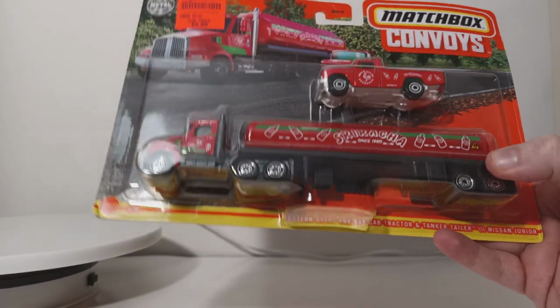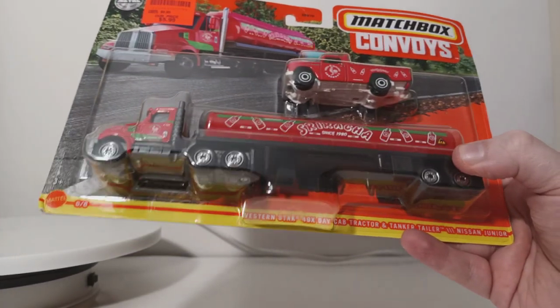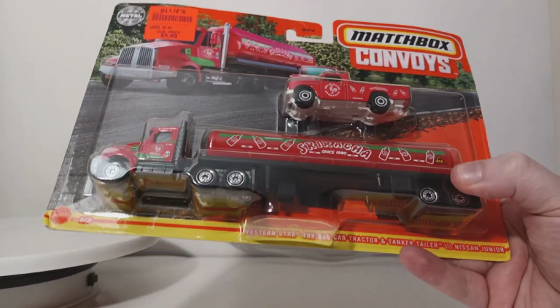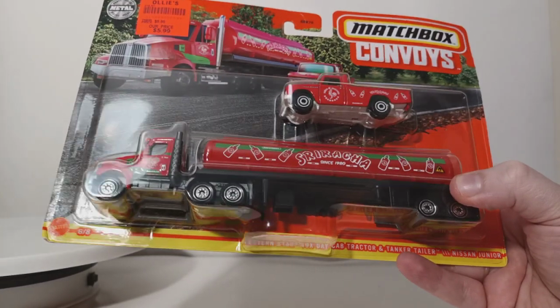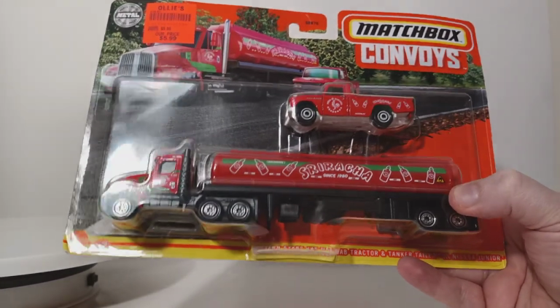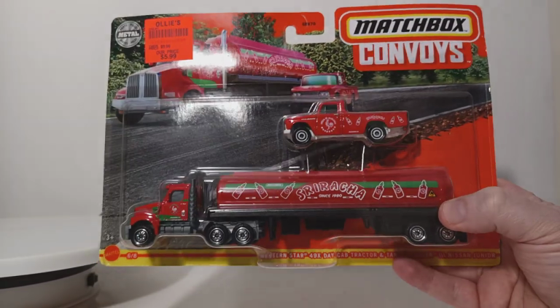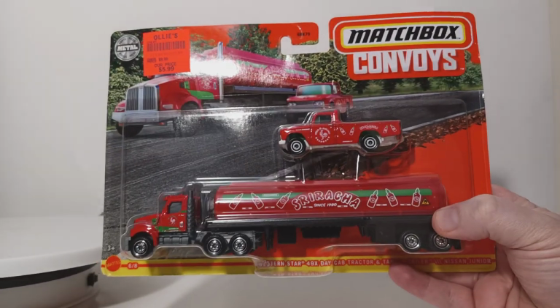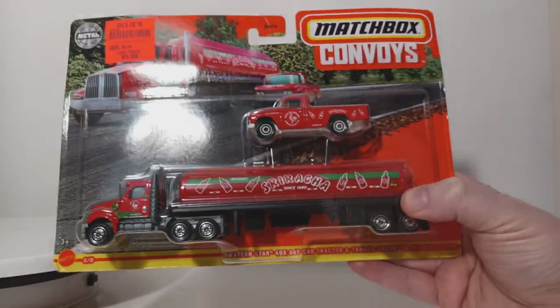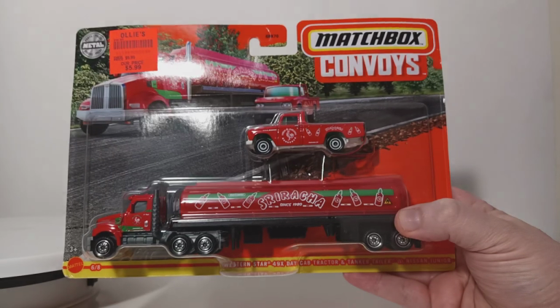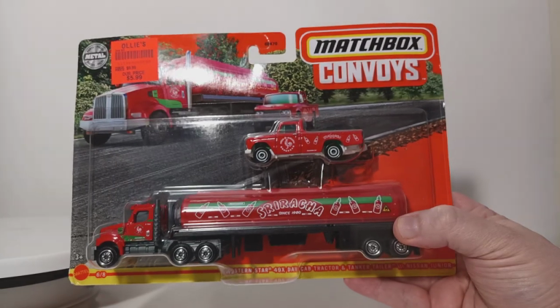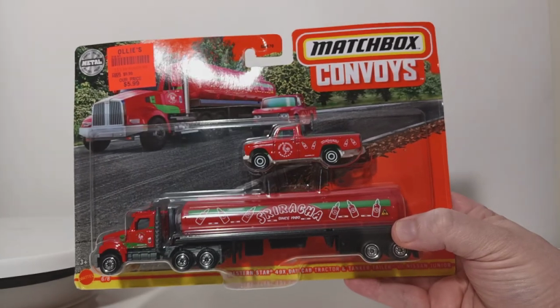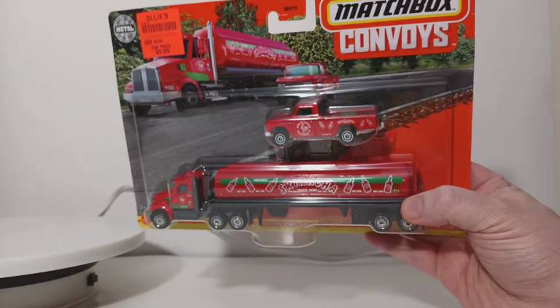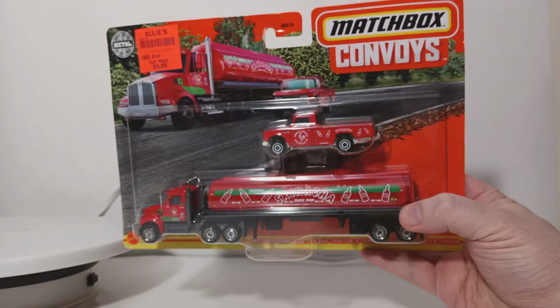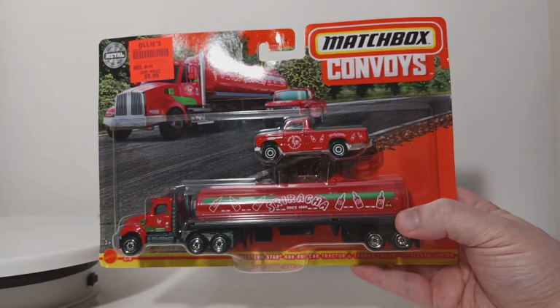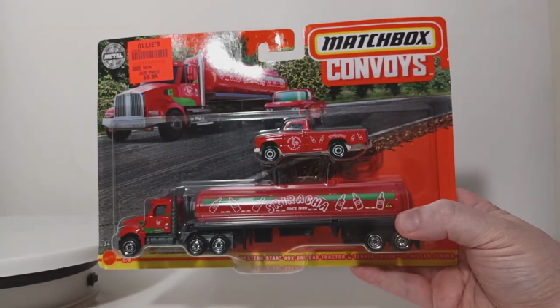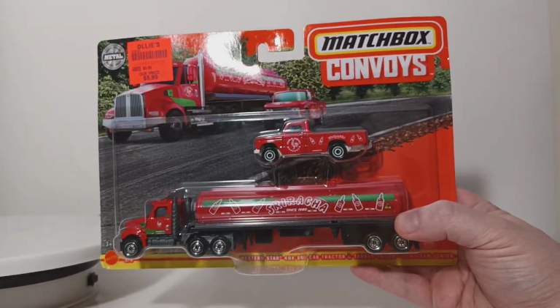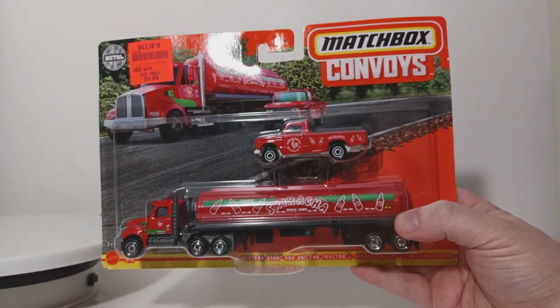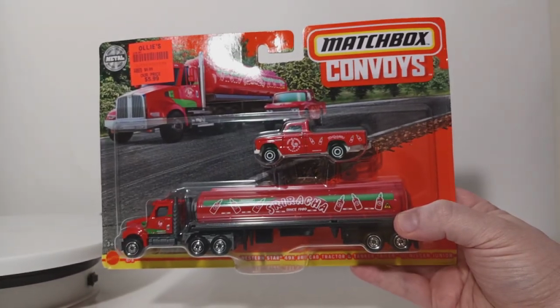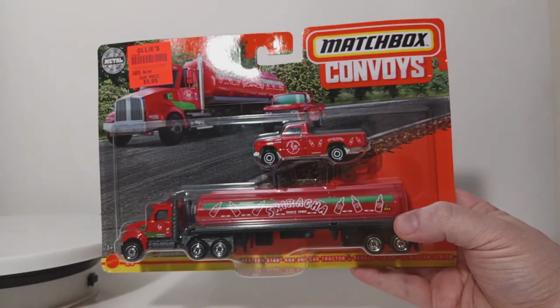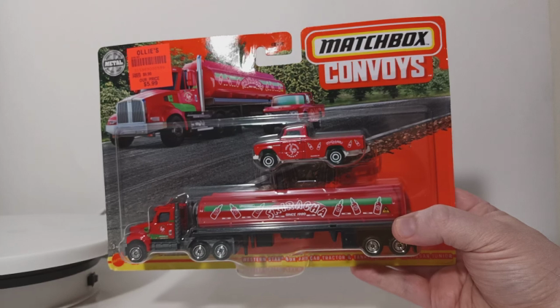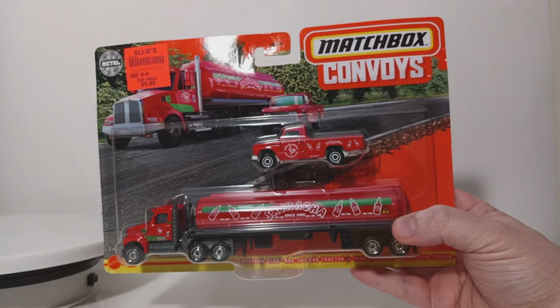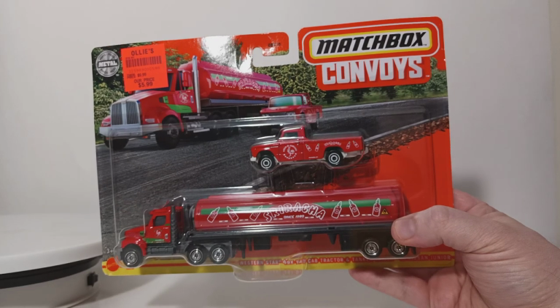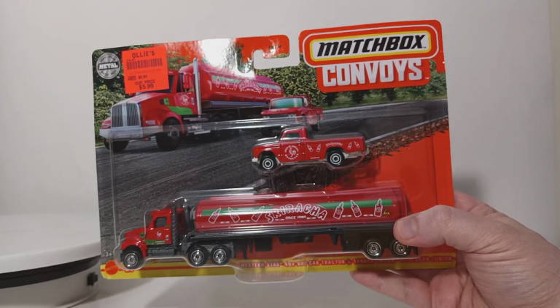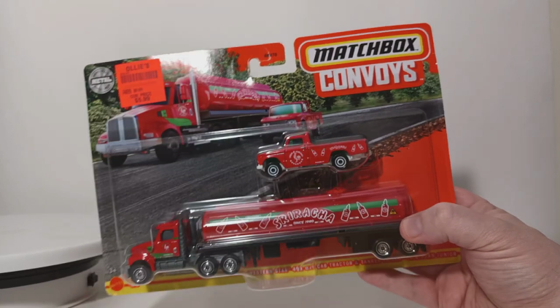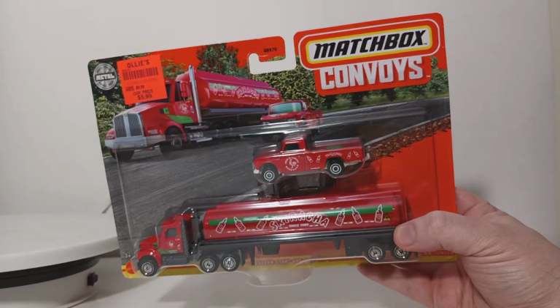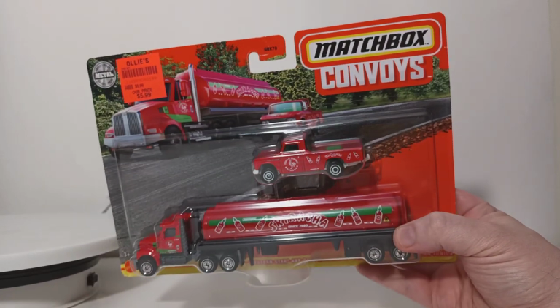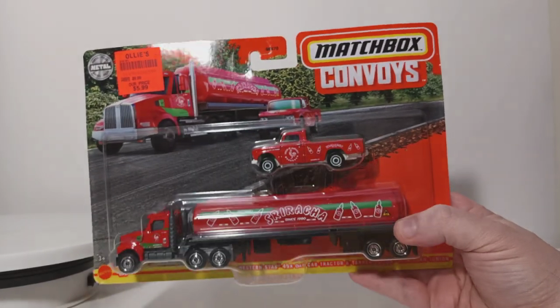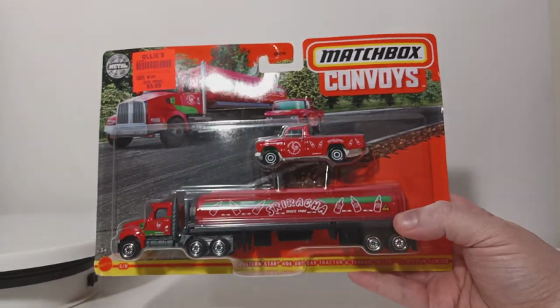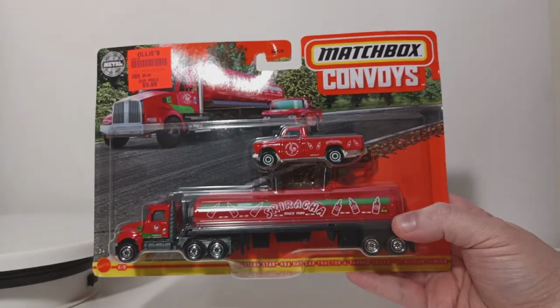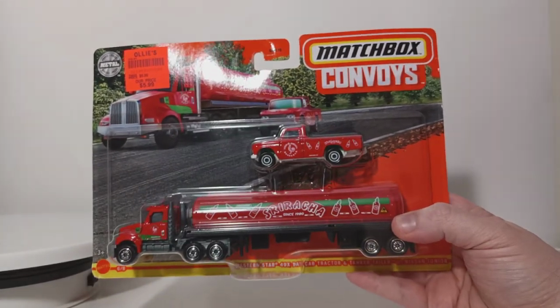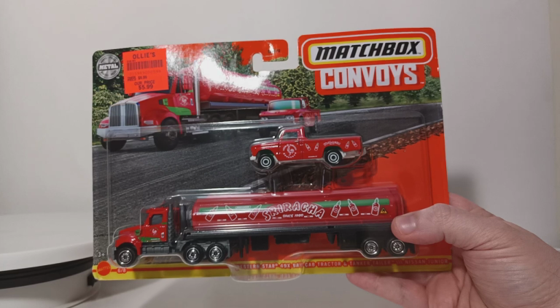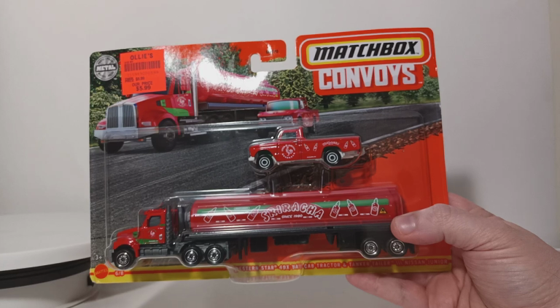At the bottom you can read 6 out of 8 for the Convoys line. It's really unique that these were just kind of released. I've been reading that these were popping up at Ollie's stores, so I managed to stop there and pick one up for myself.